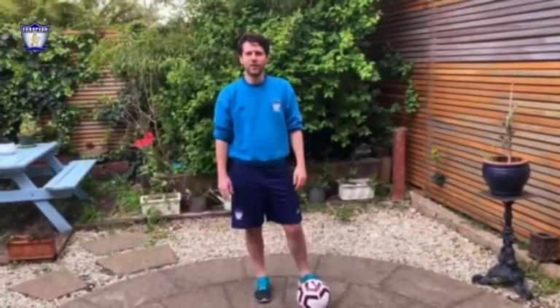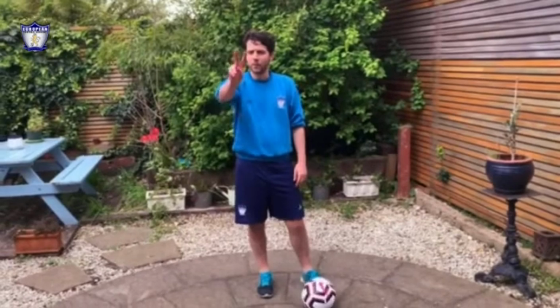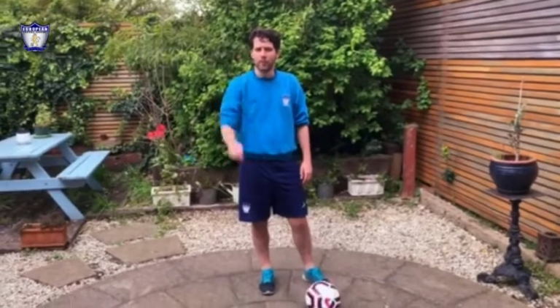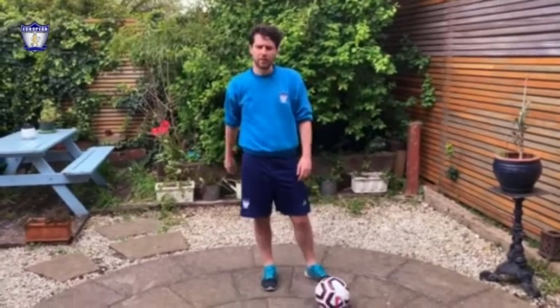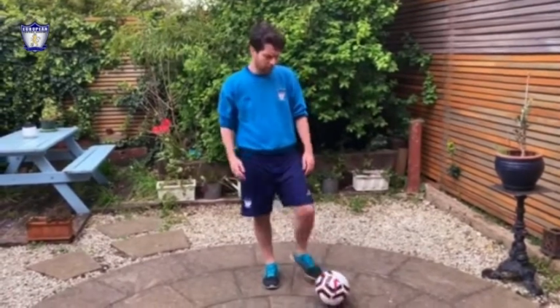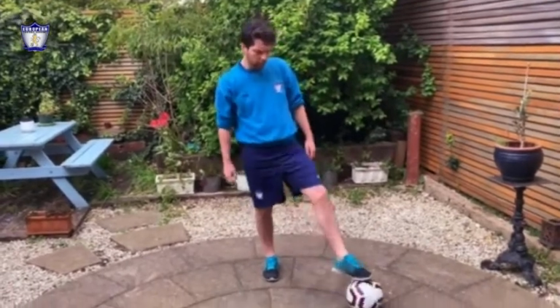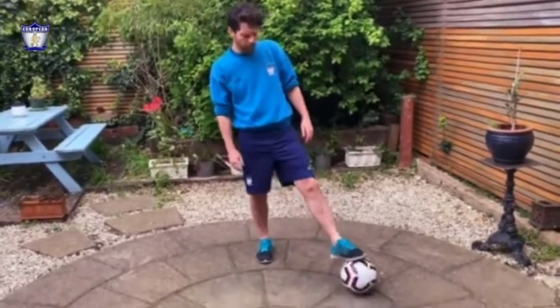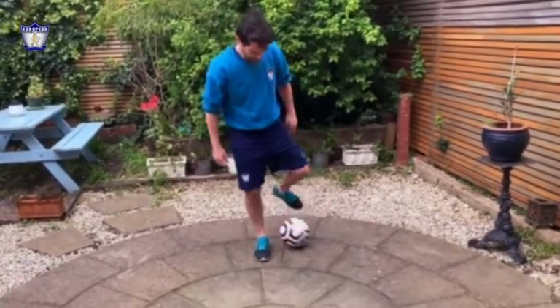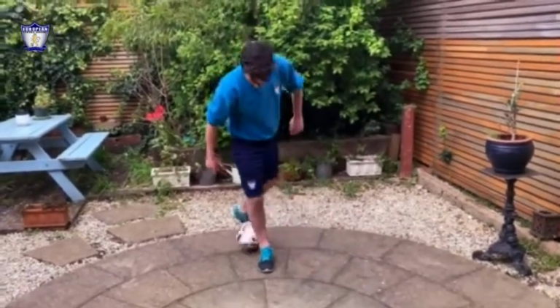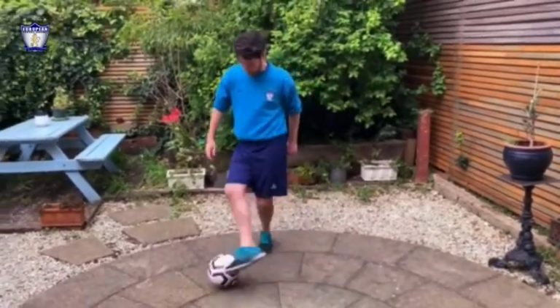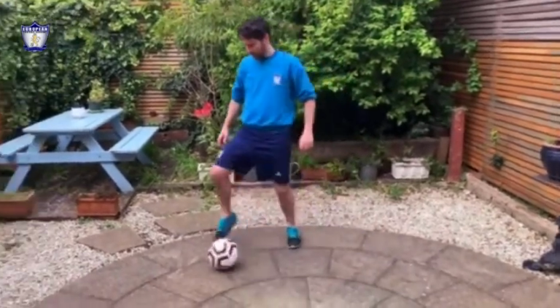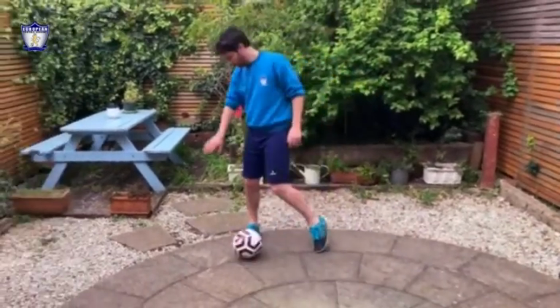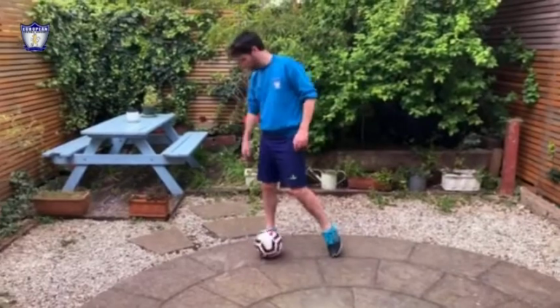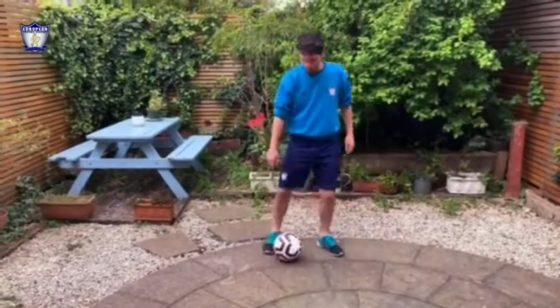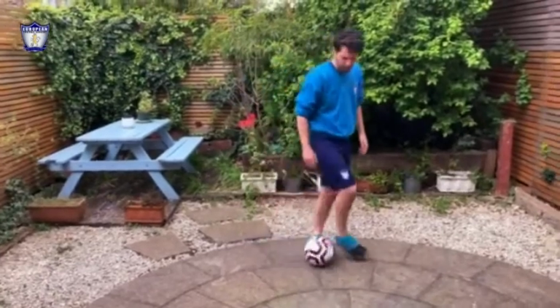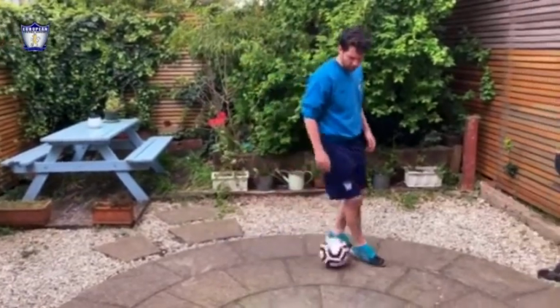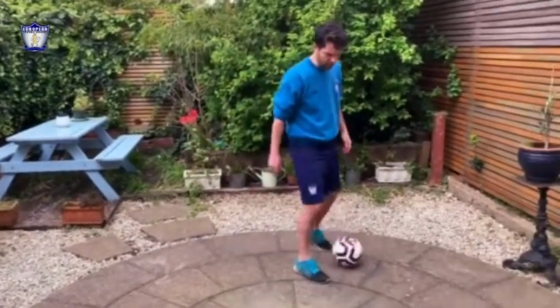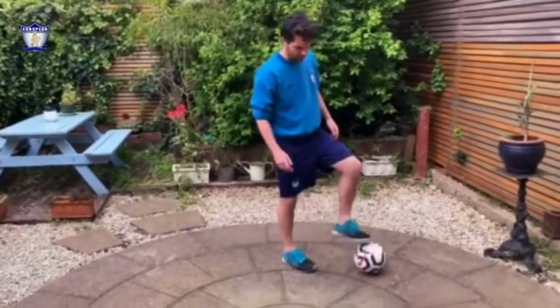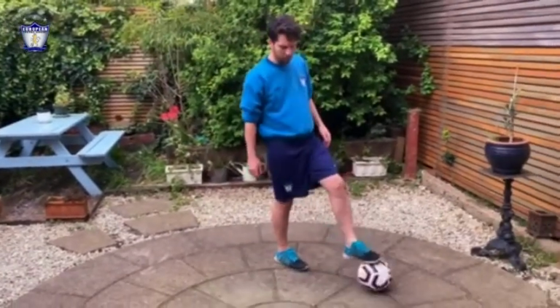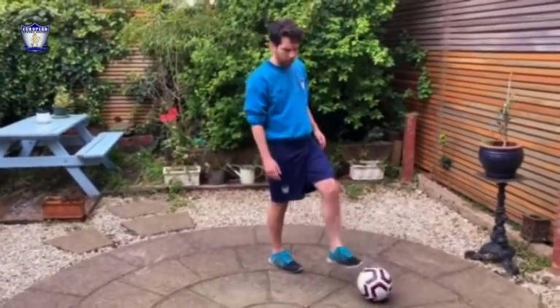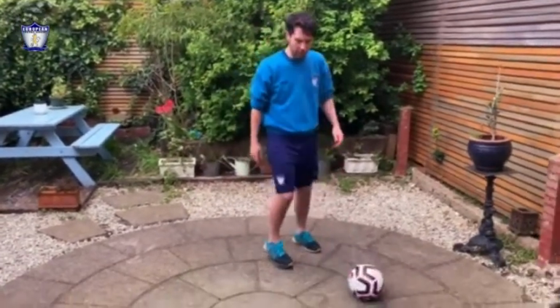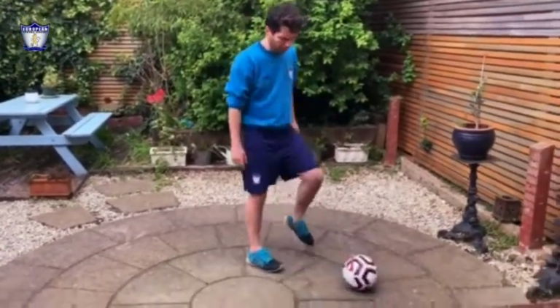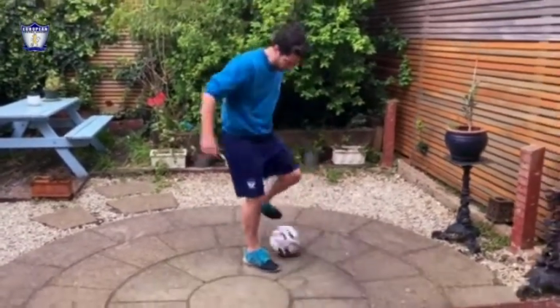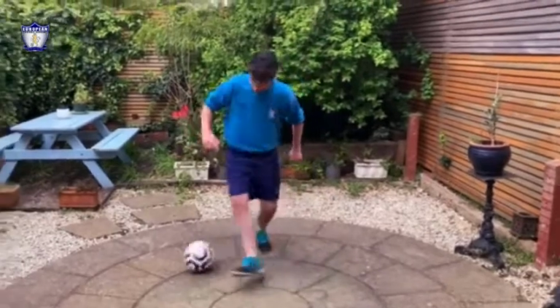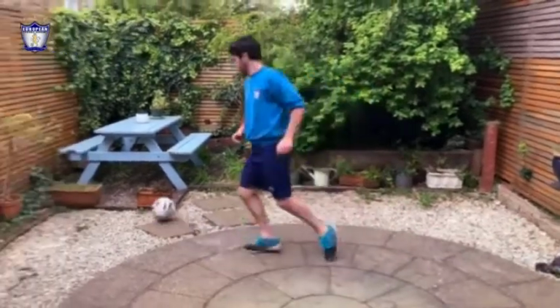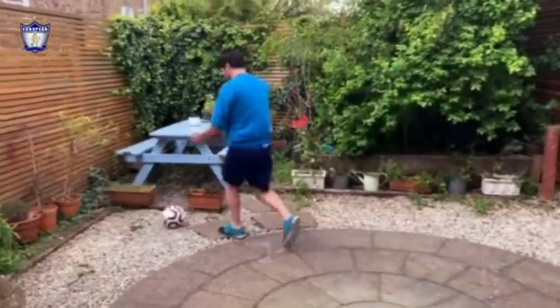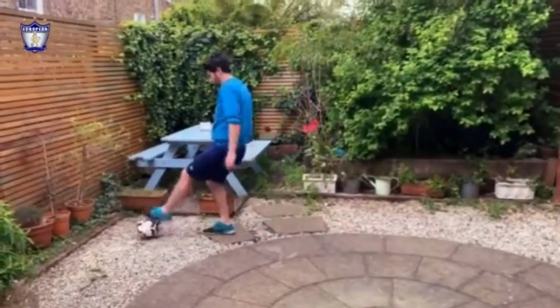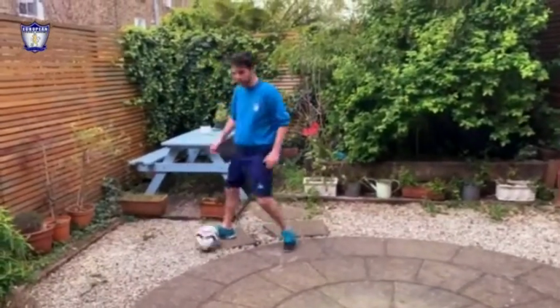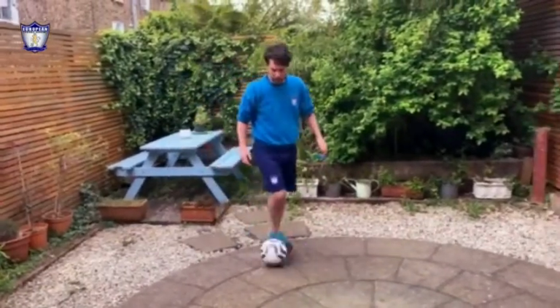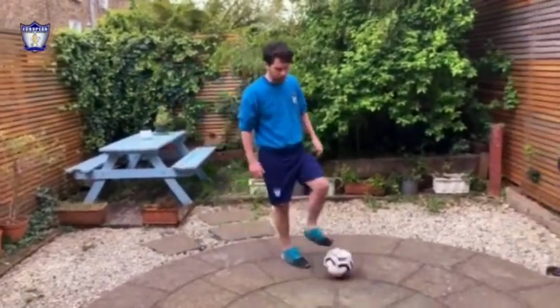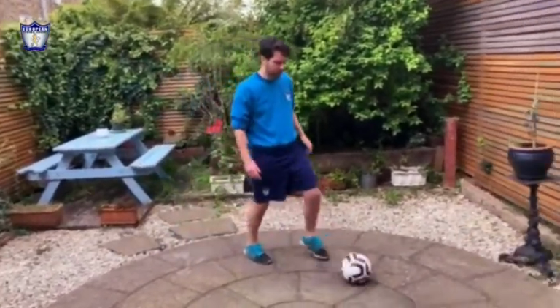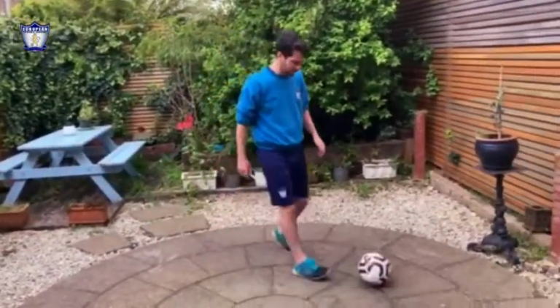Challenge number 2, the McKiddie spin. You are going to pull the ball, do a heel touch, and then do a movement with your other leg, so you move the ball completely away from your opponent. Then you can go and change your direction.